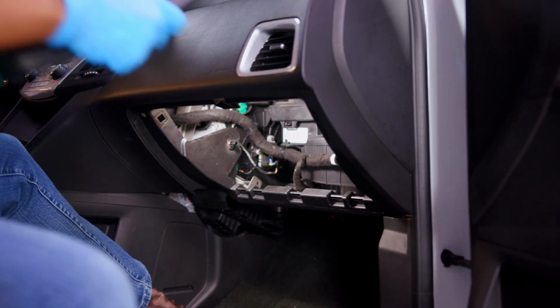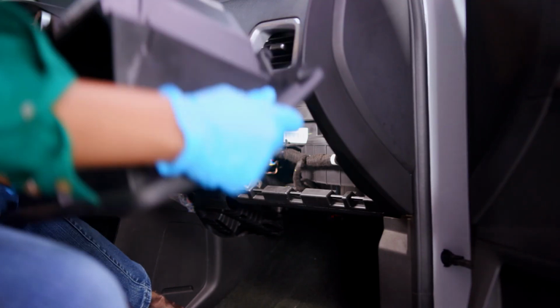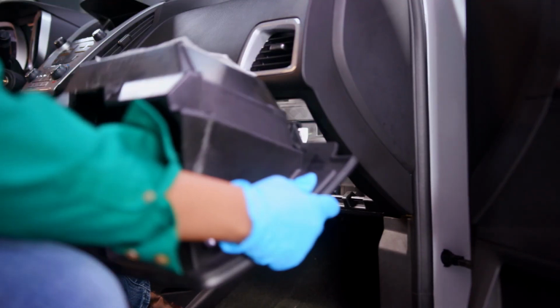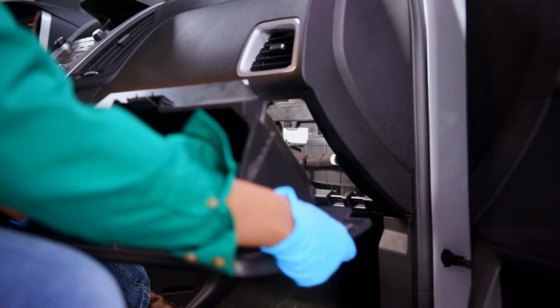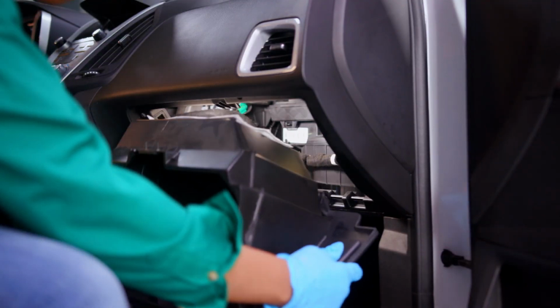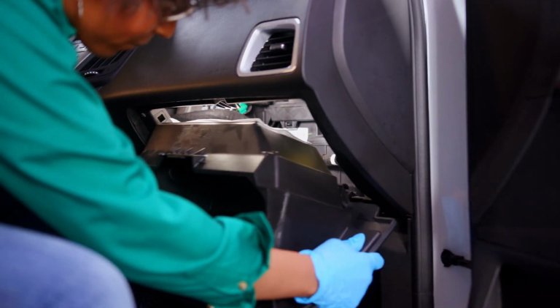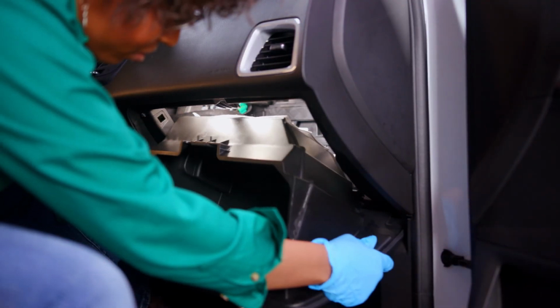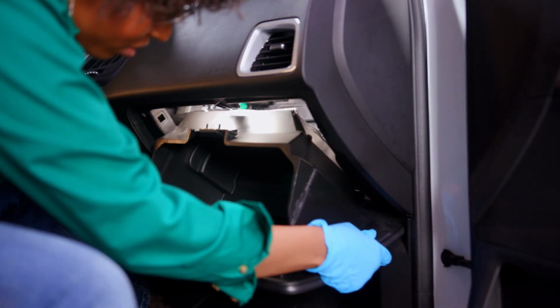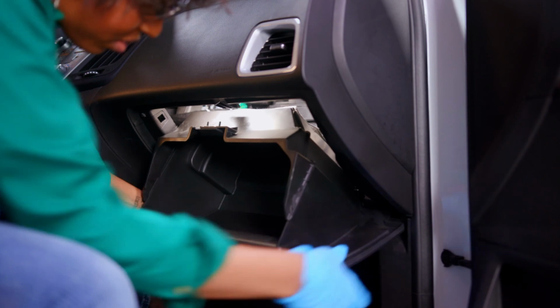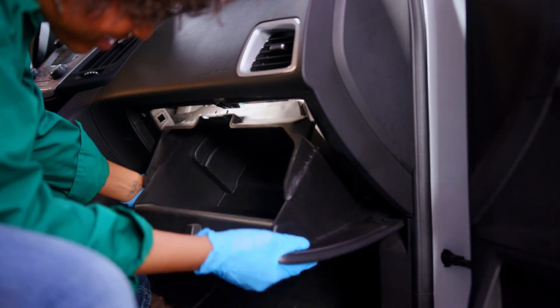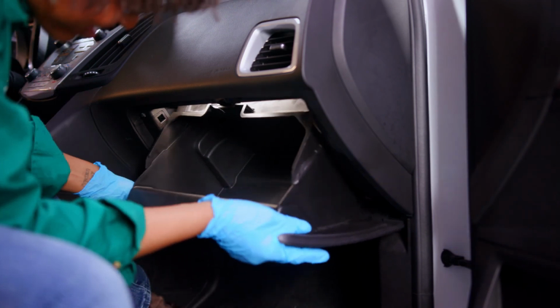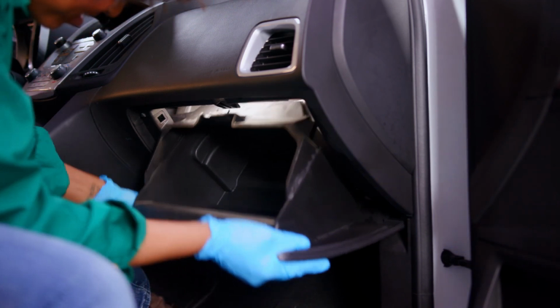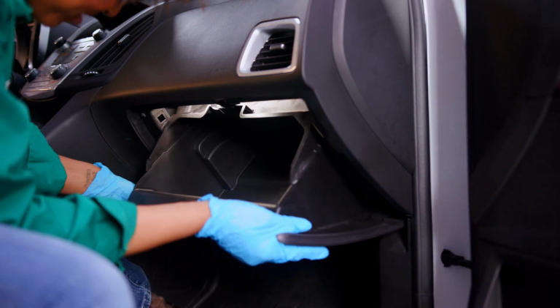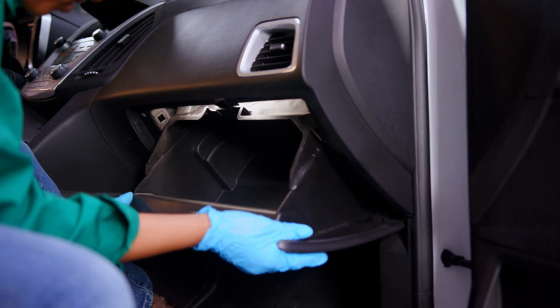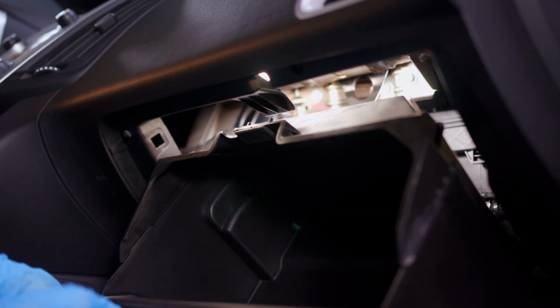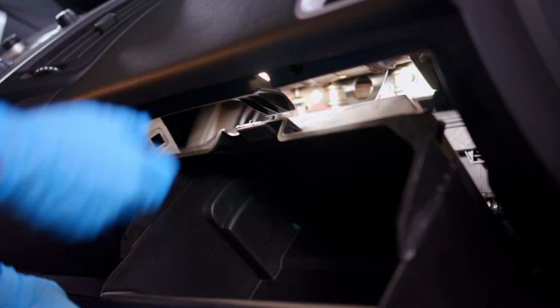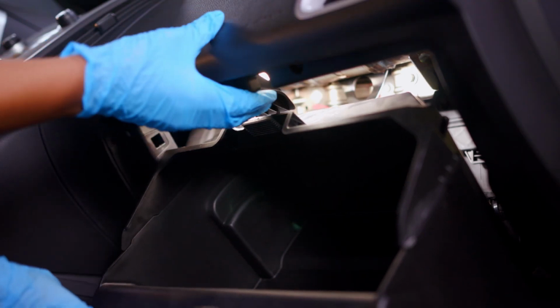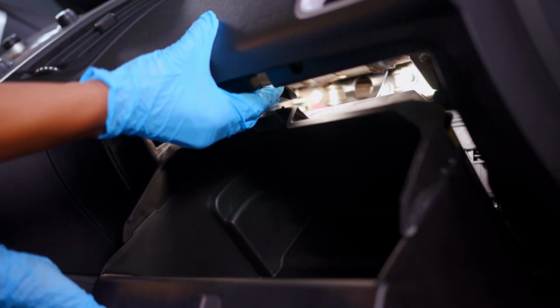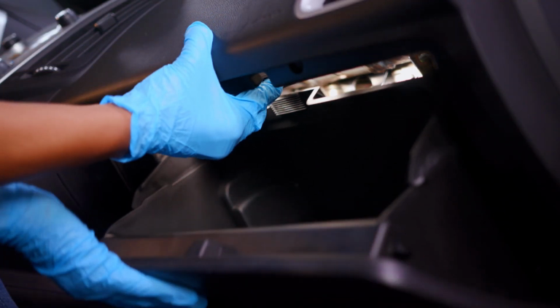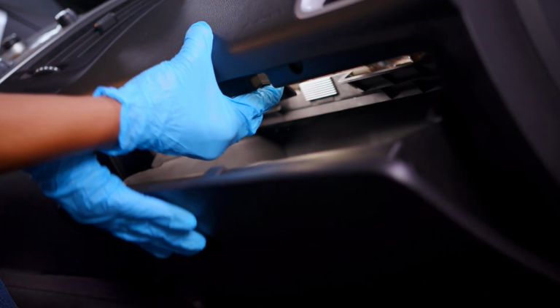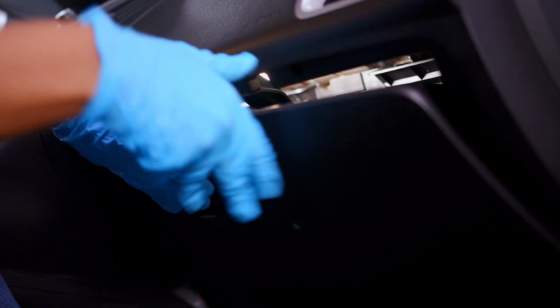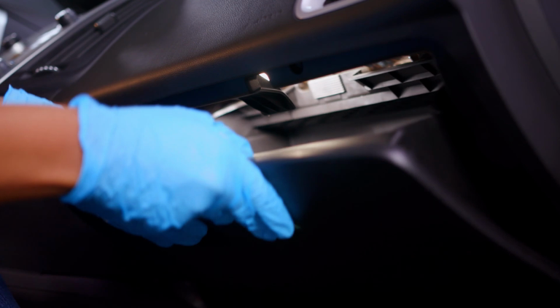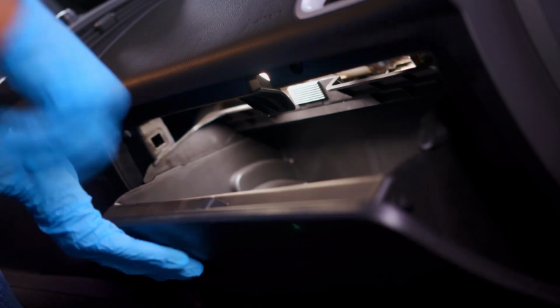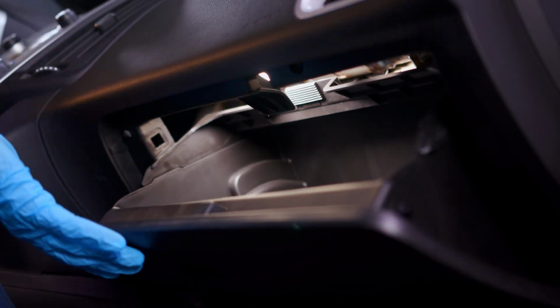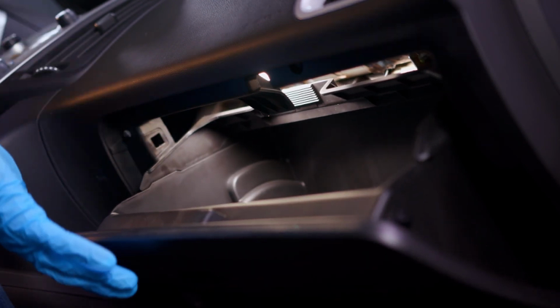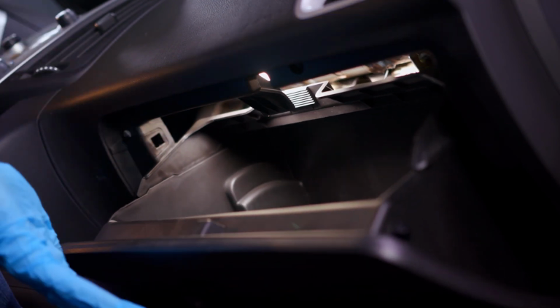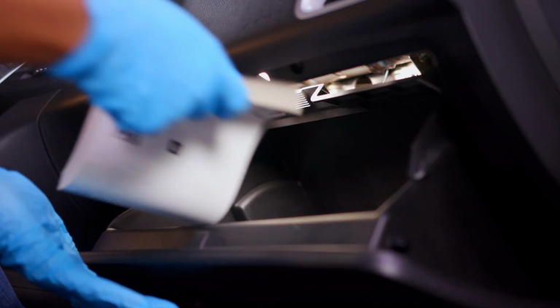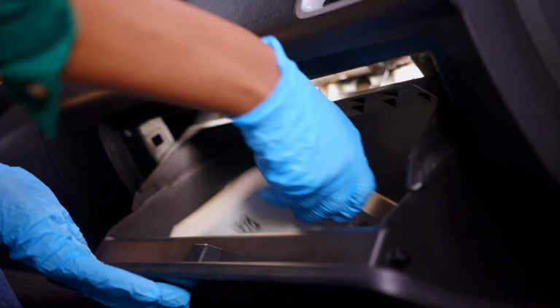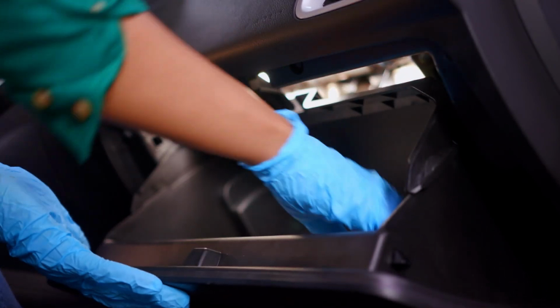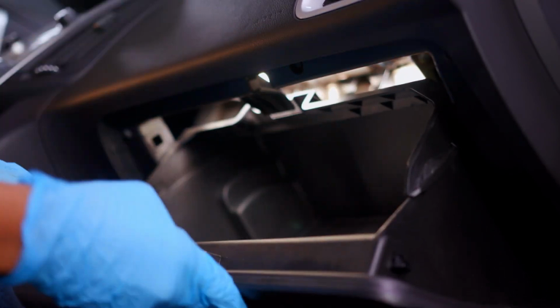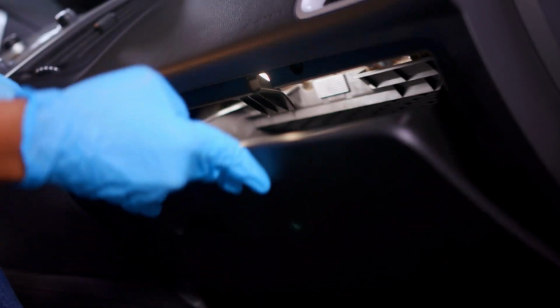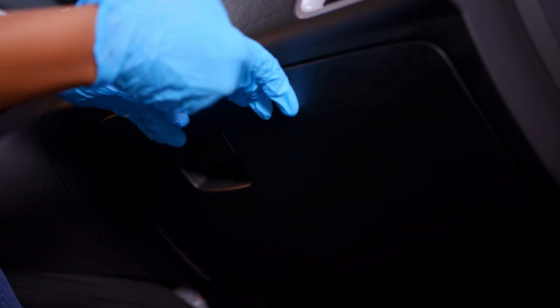Lift the glove box back into place and insert the tabs into their slots at the rear of the assembly. Raise the glove box so that the tab in the middle slips back into place. Be sure to replace any items you took out of the glove box.